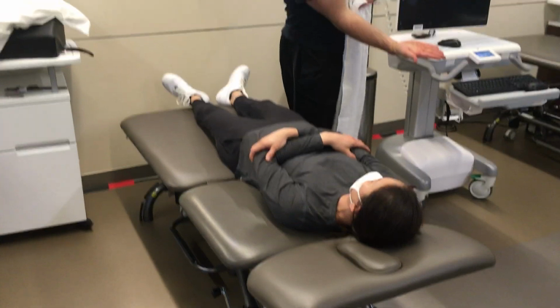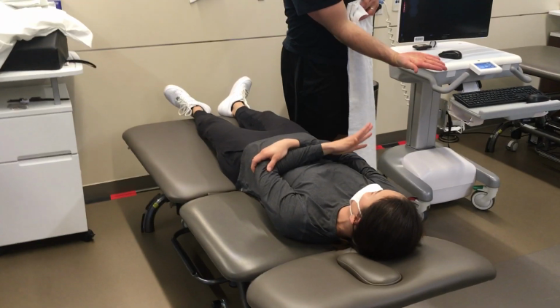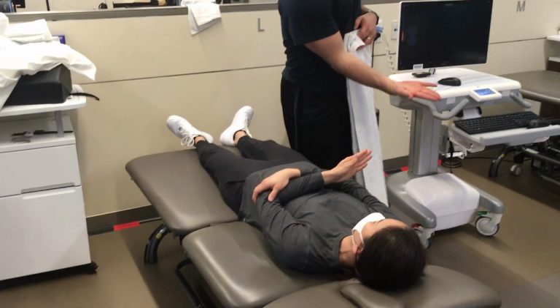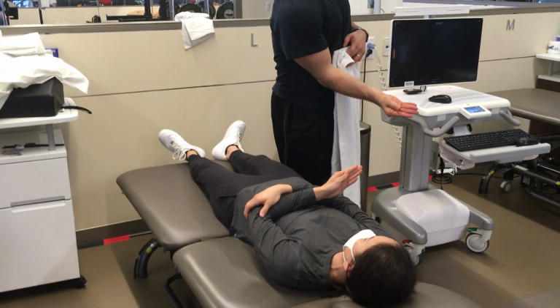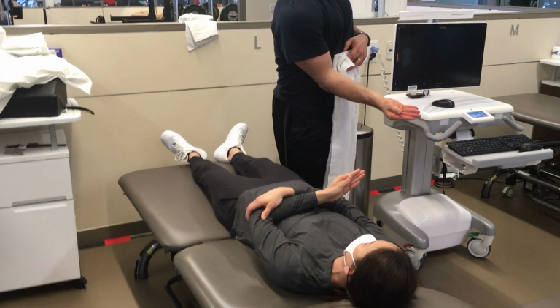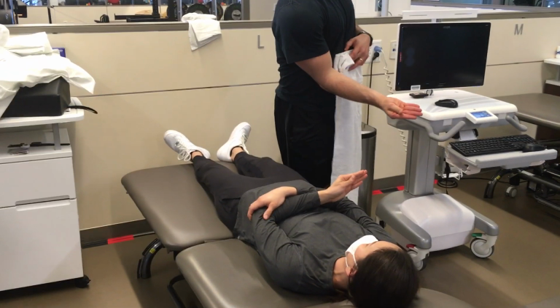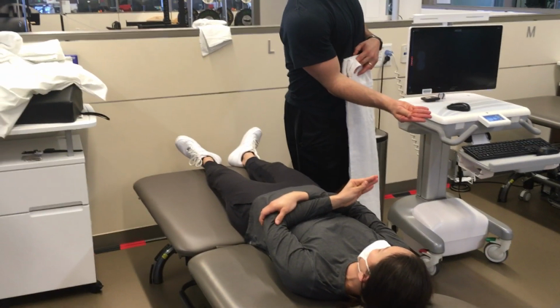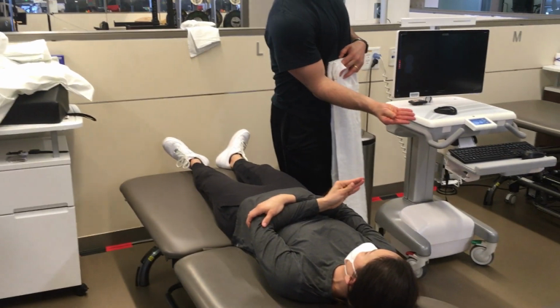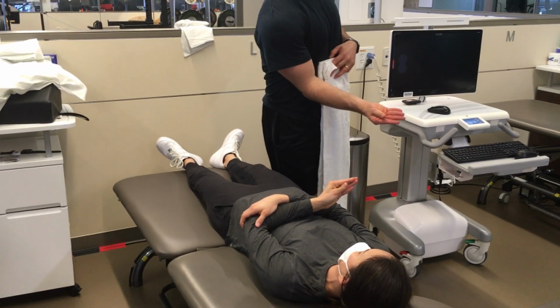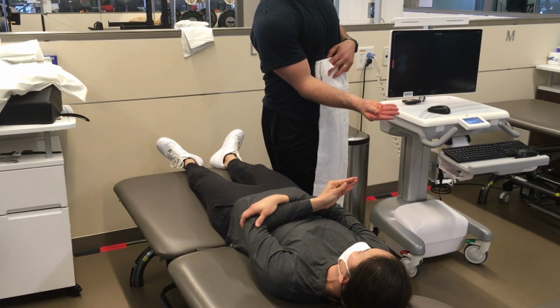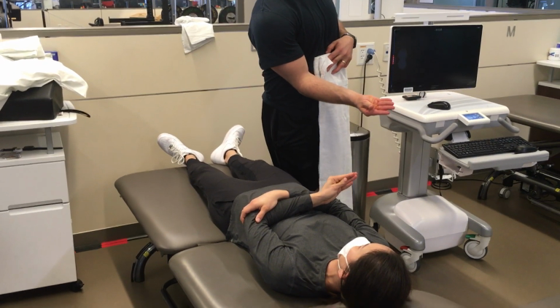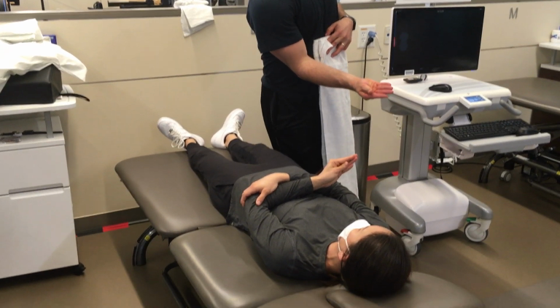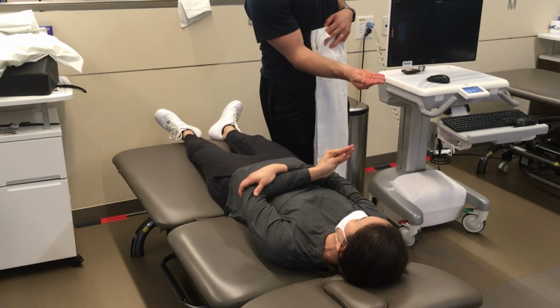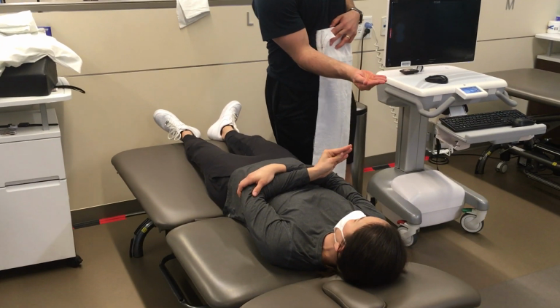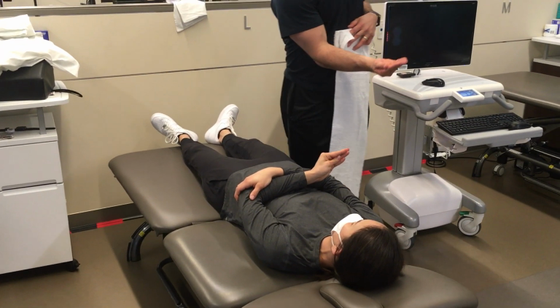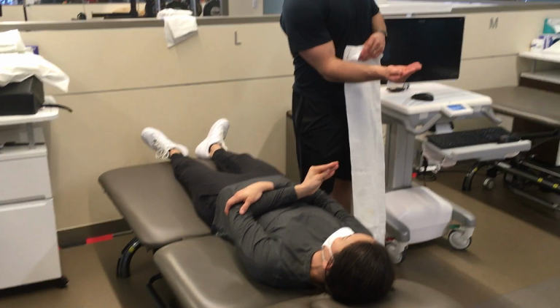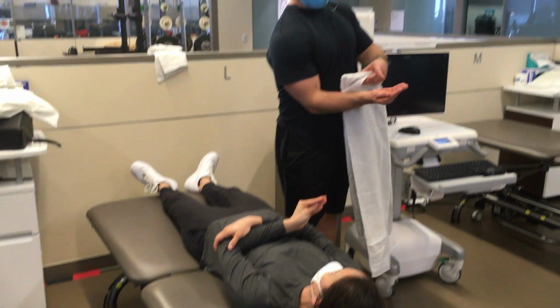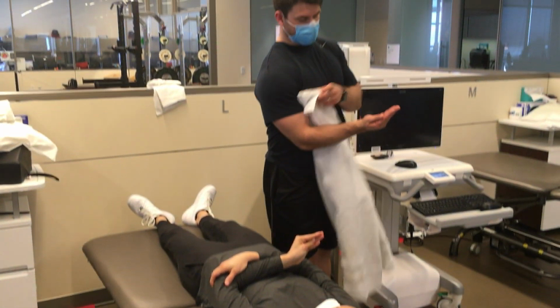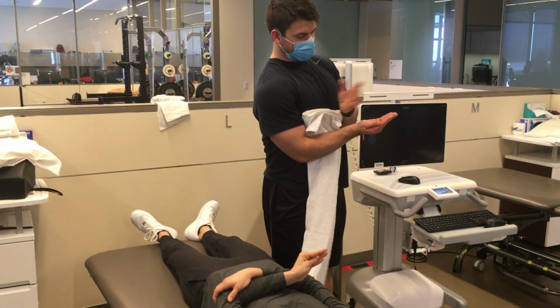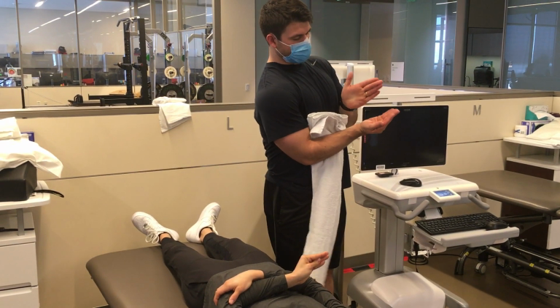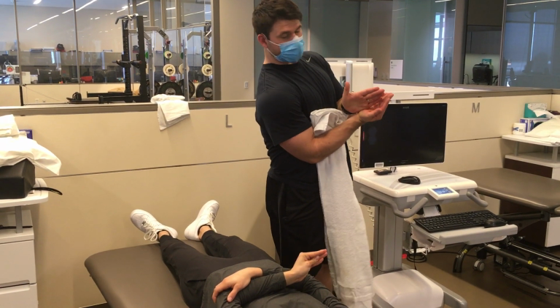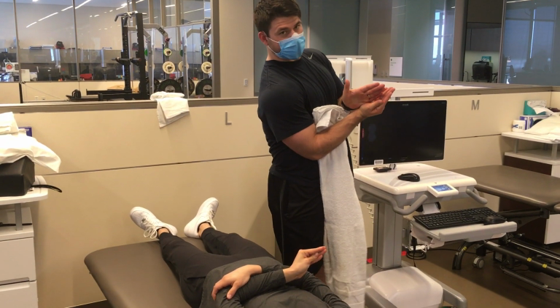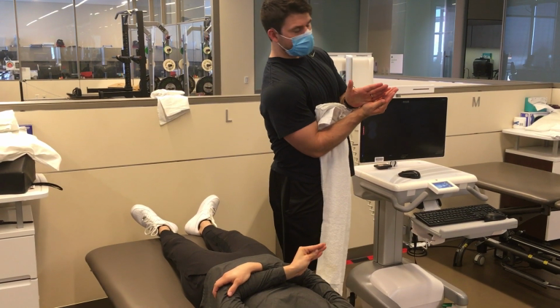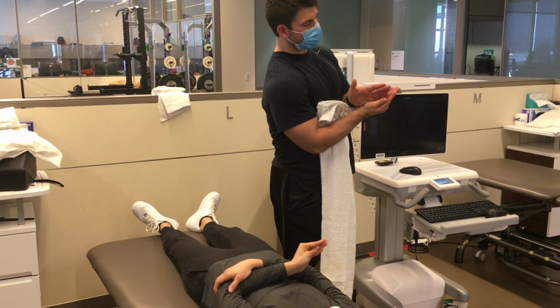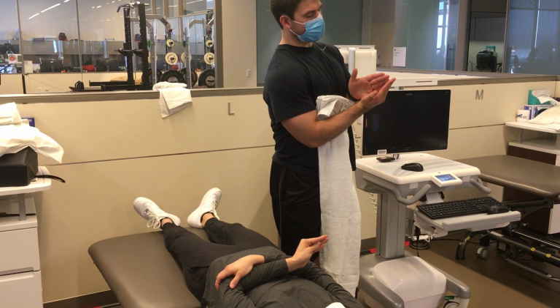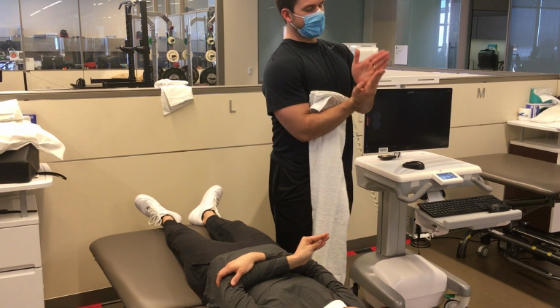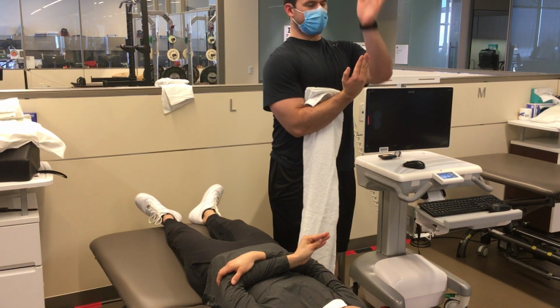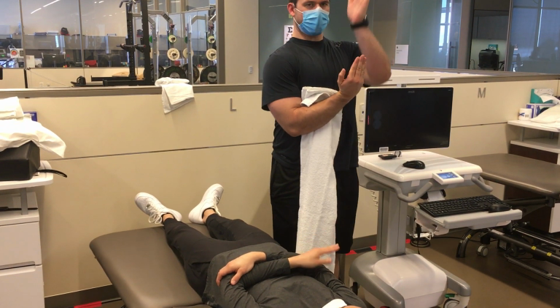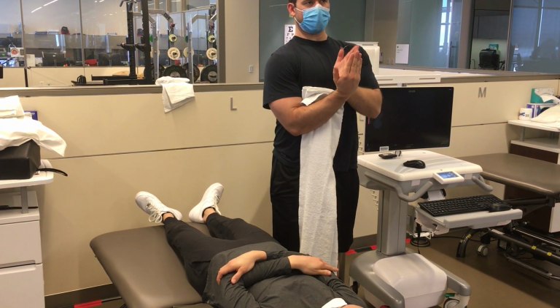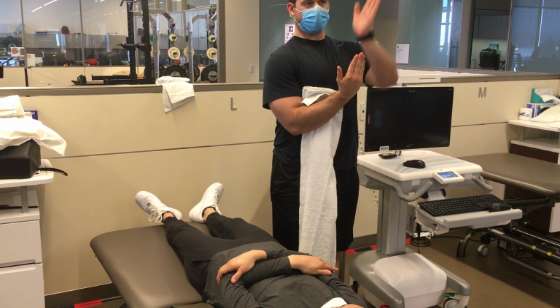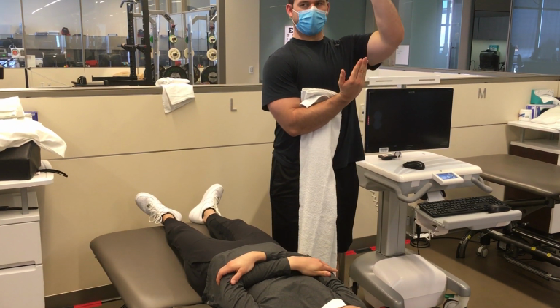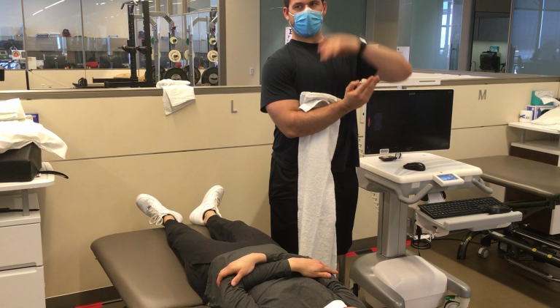Take your hand and bring your hypothenar and thenar together — kind of squeeze it. The spinous process is going to rest right there, and then your middle finger is going straight up the spine.